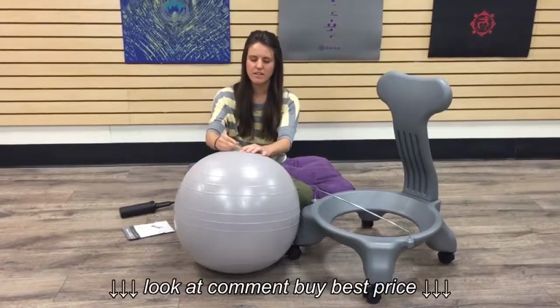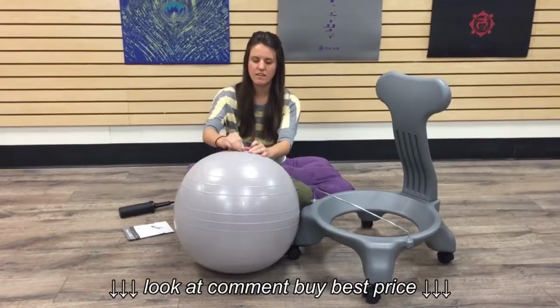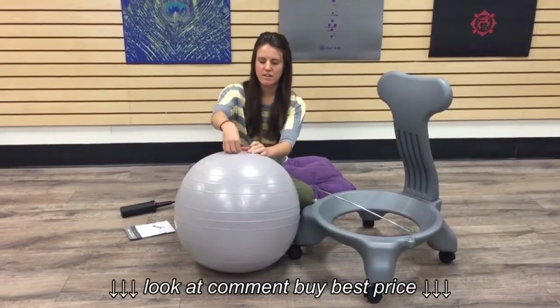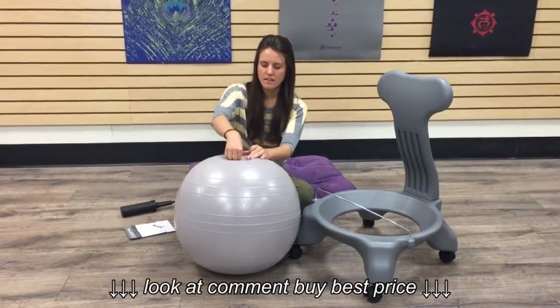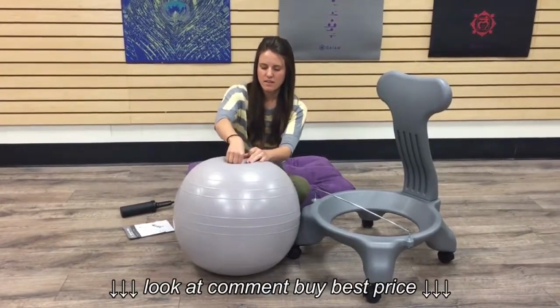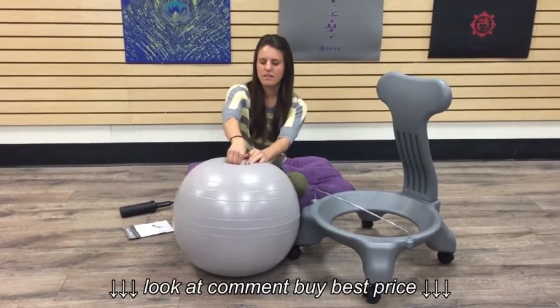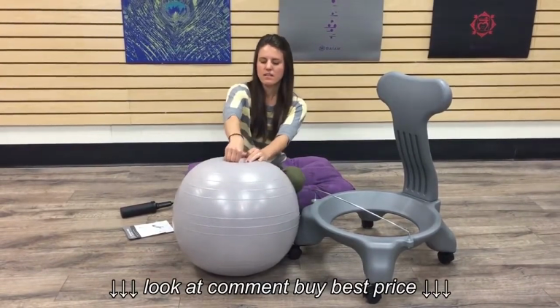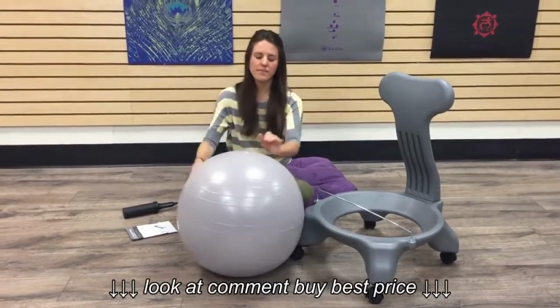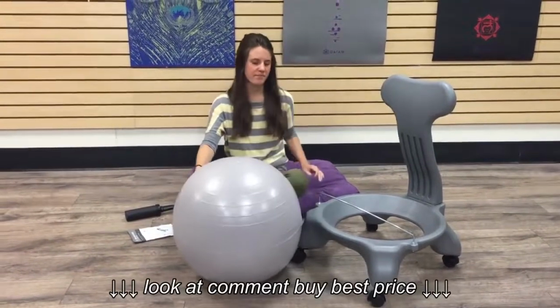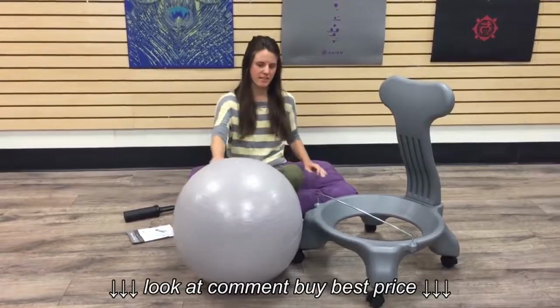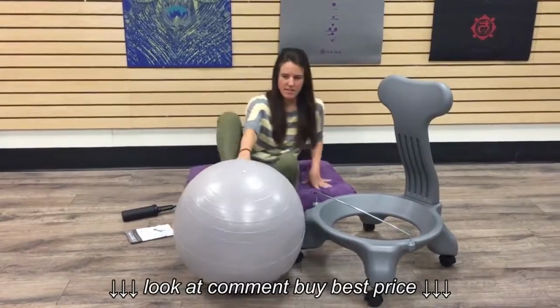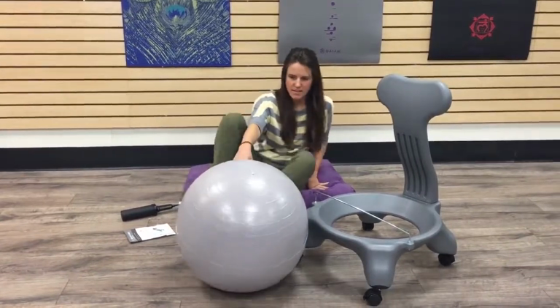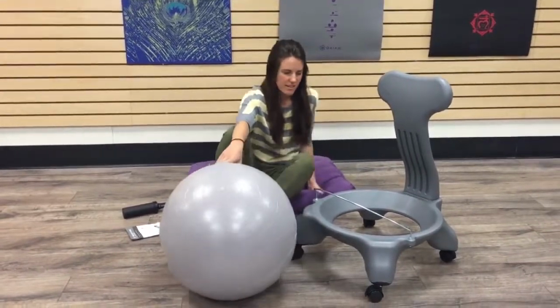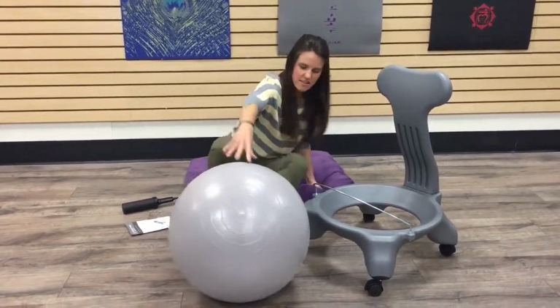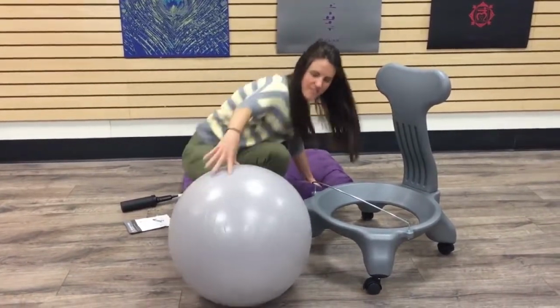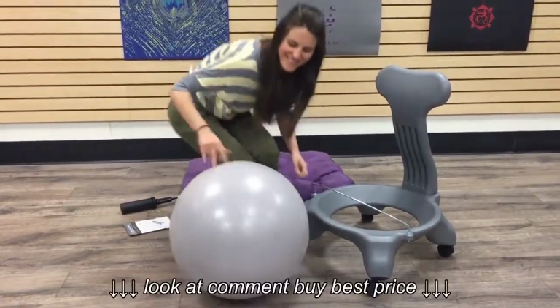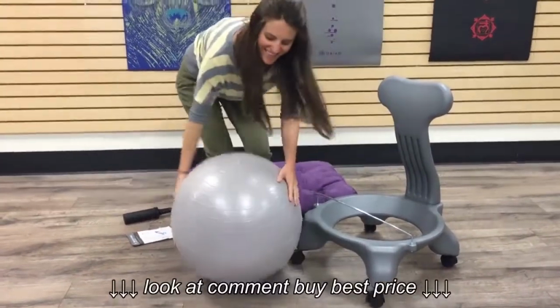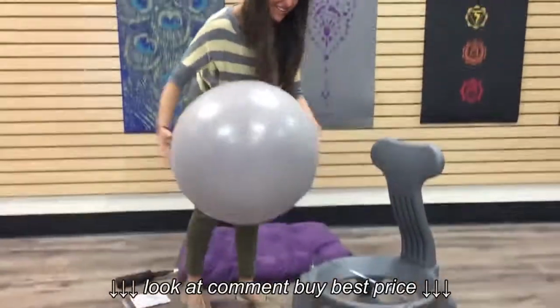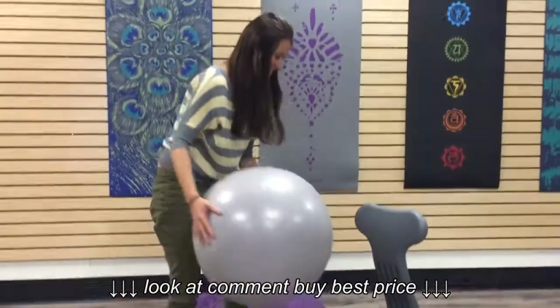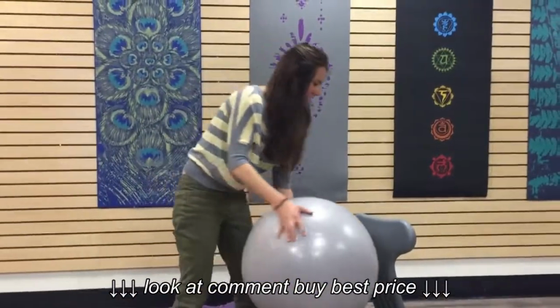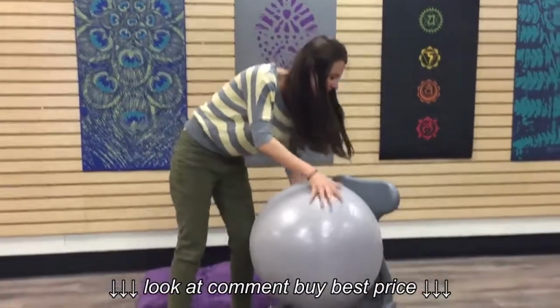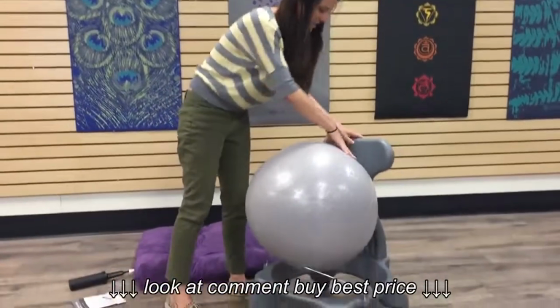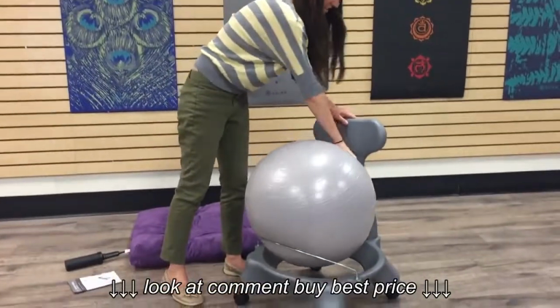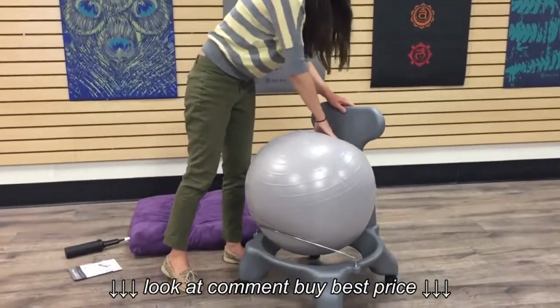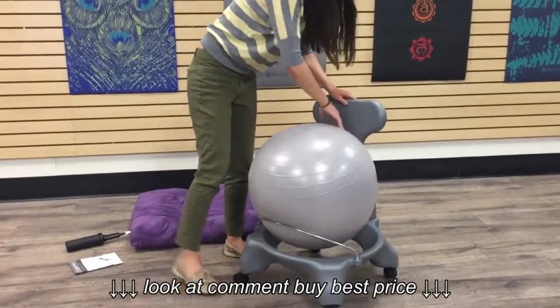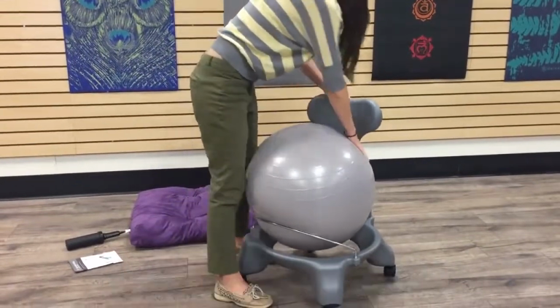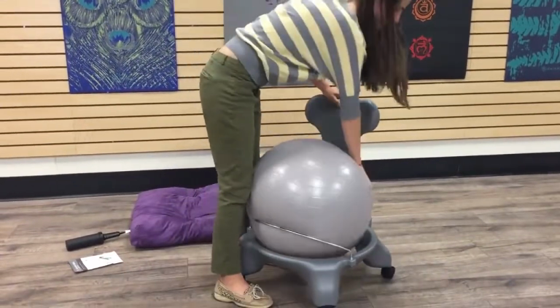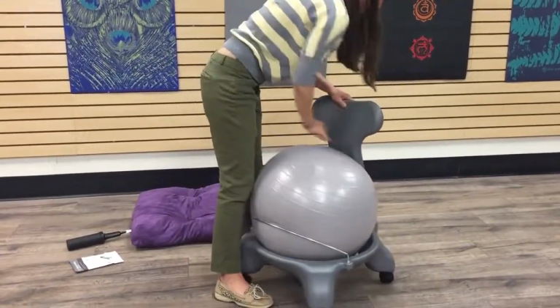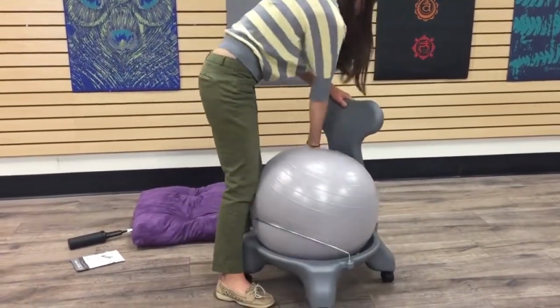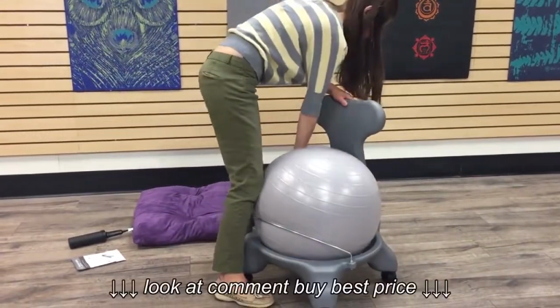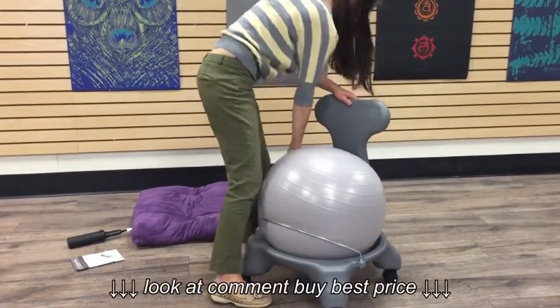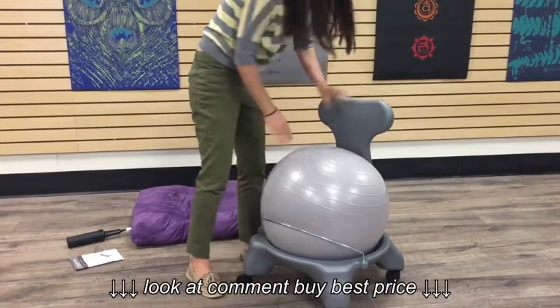After inserting the plastic plug, bring the ball and place it into the chair. Make sure it is secure into the base and there's no extra space at the bottom.